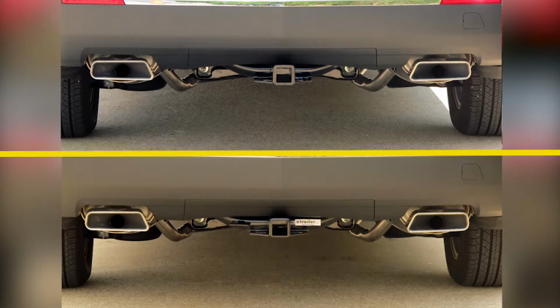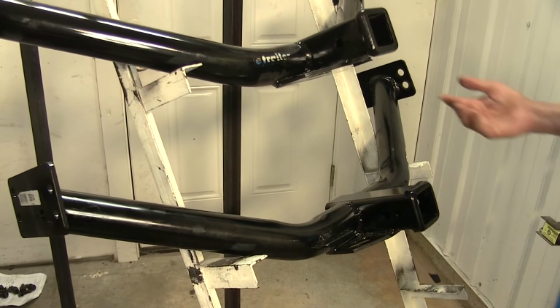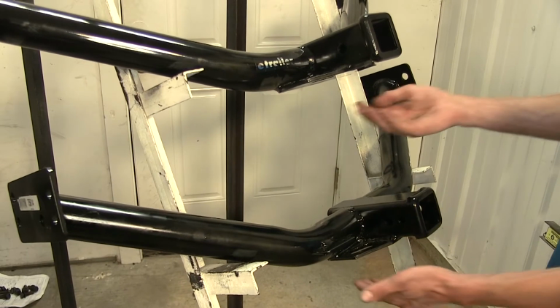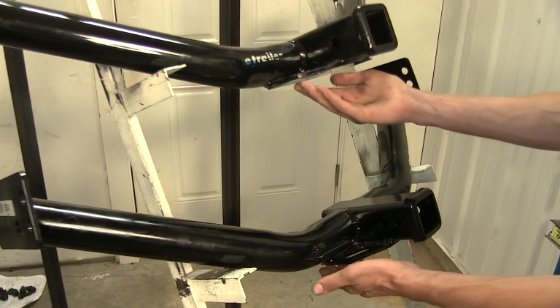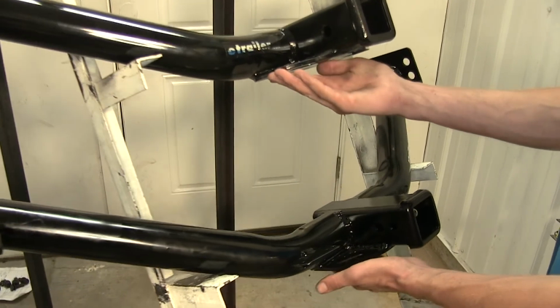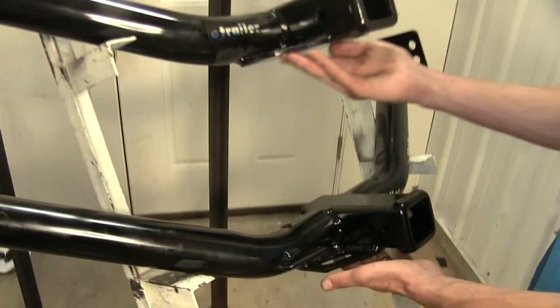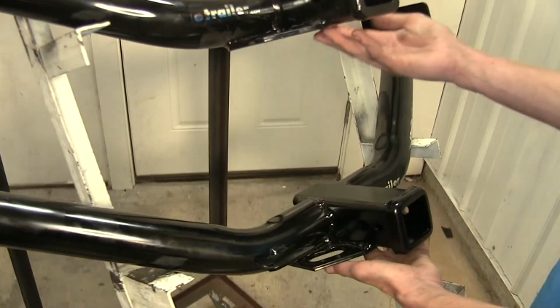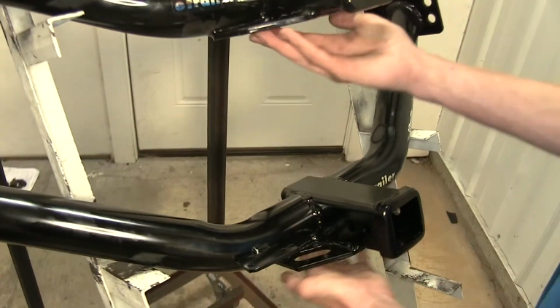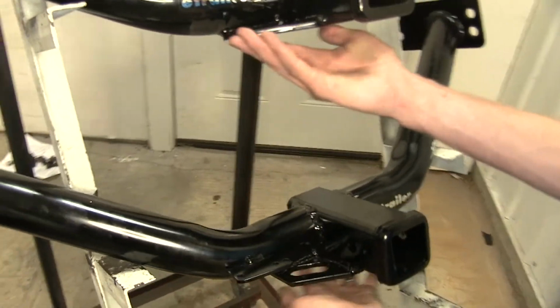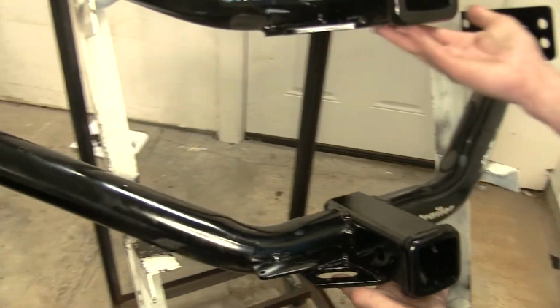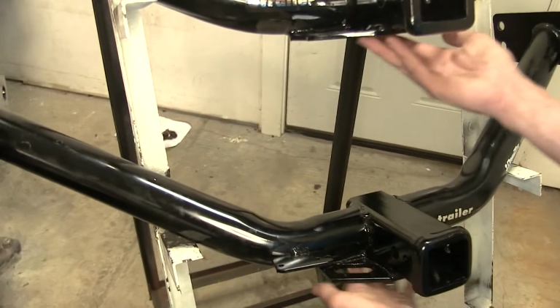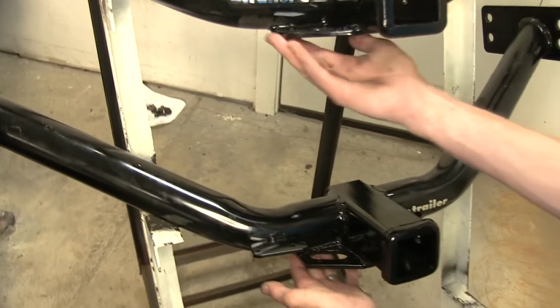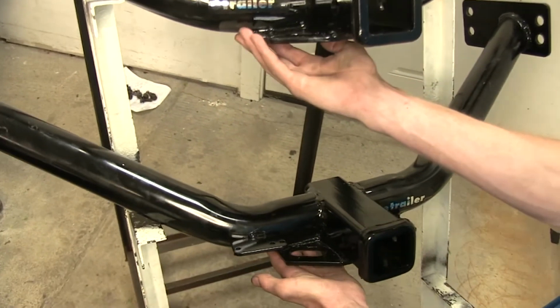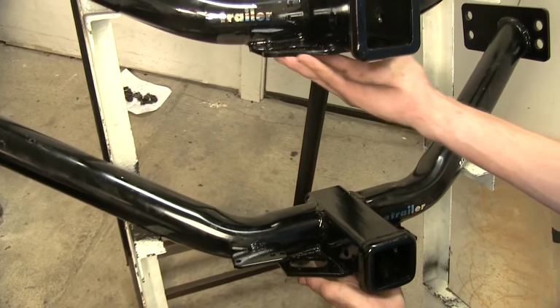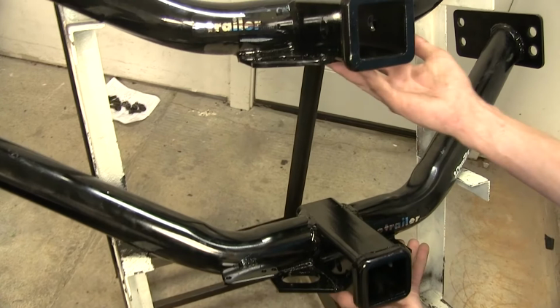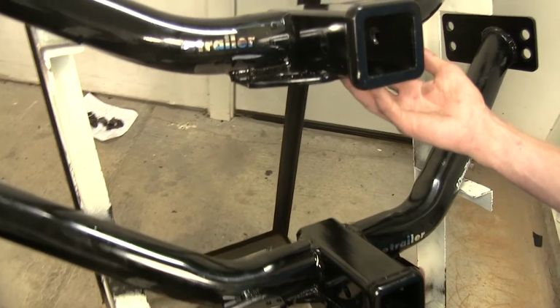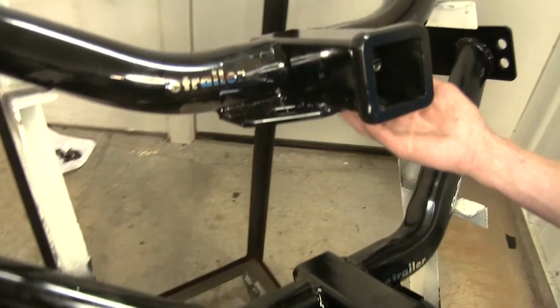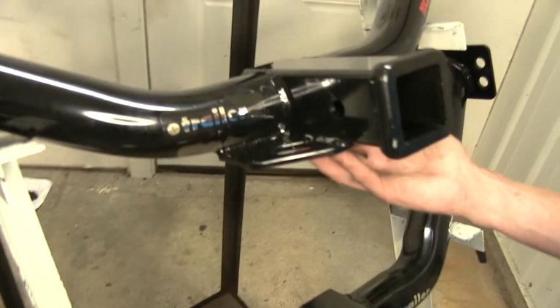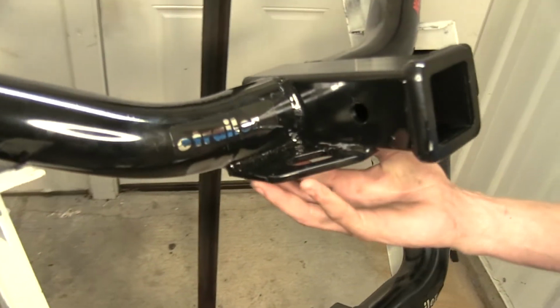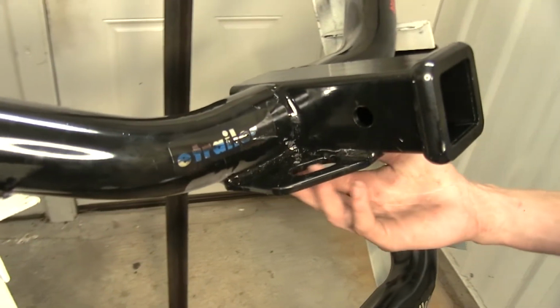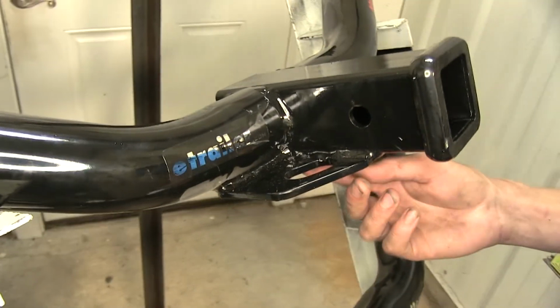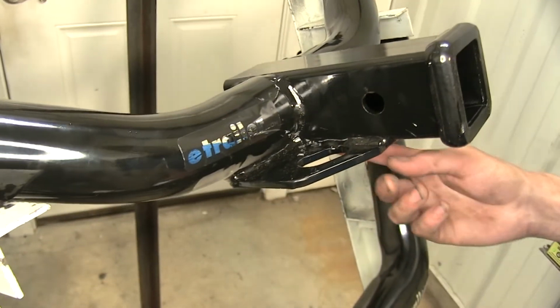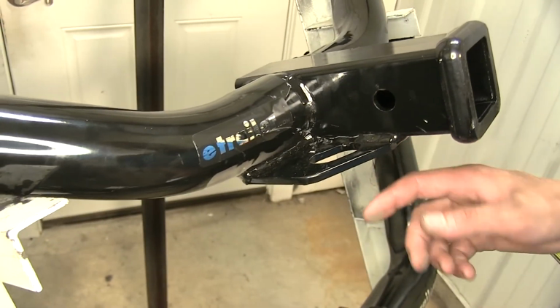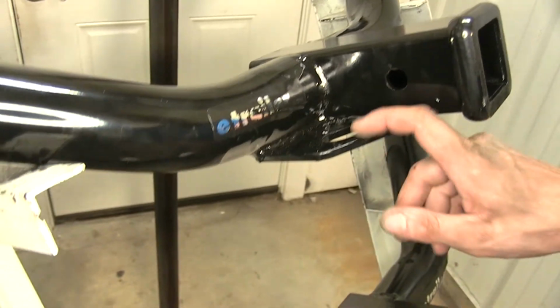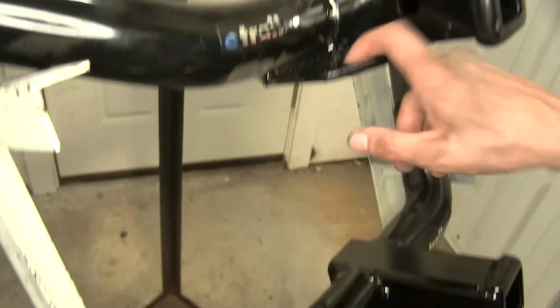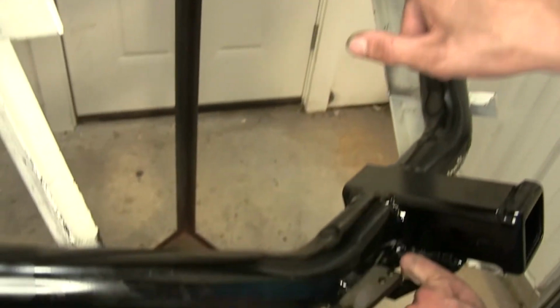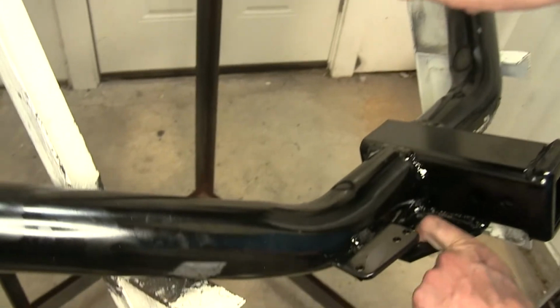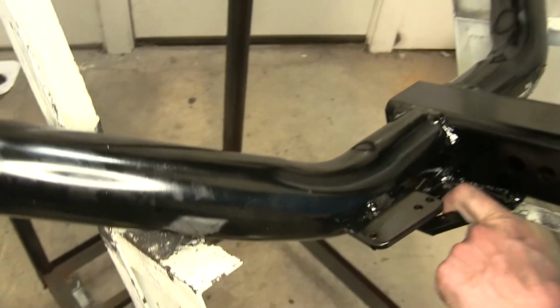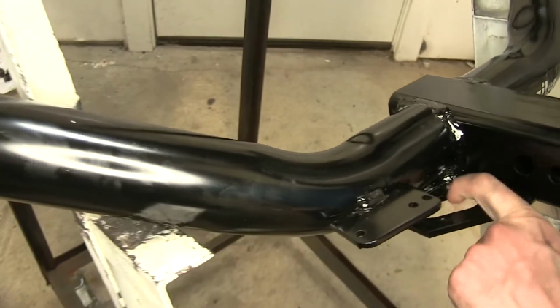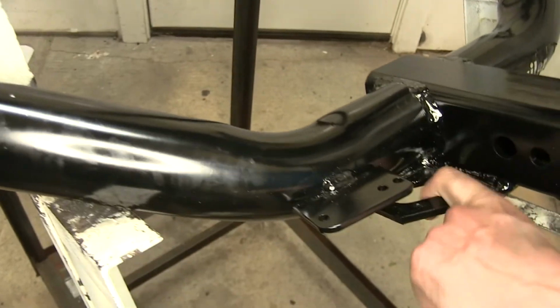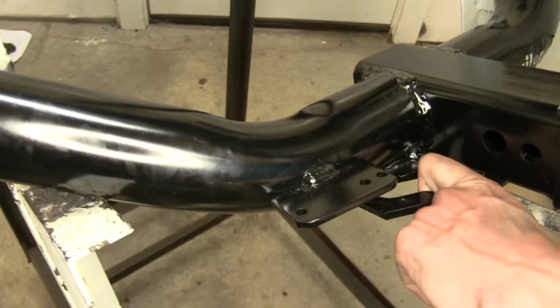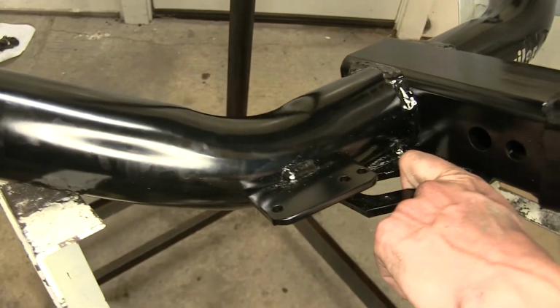Both of these hitches have a round tubular frame construction that hides very nicely underneath the vehicle. They both feature the same style safety chain connection — an angular plate welded to the bottom of the receiver and the frame. Both are fairly easy to use and will even fit the smallest diameter safety chains.